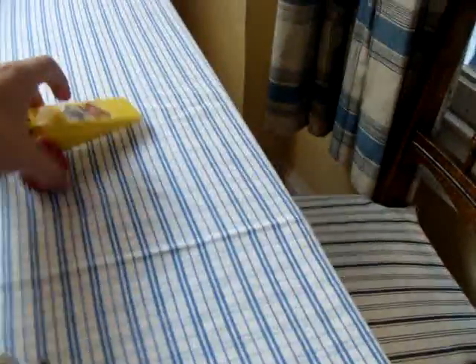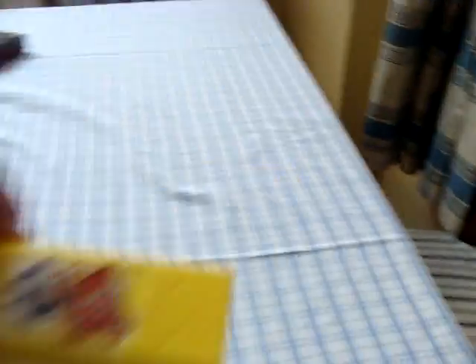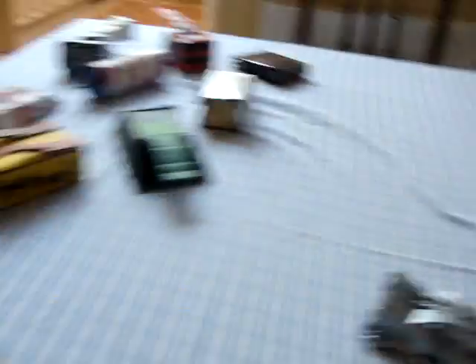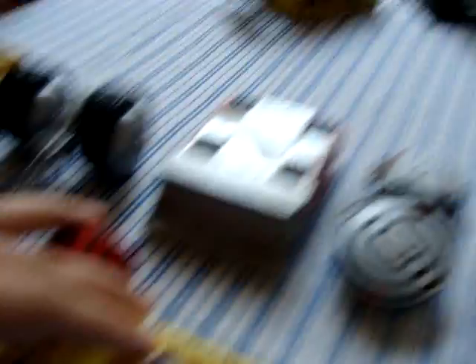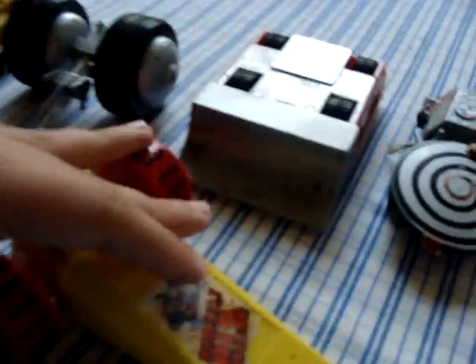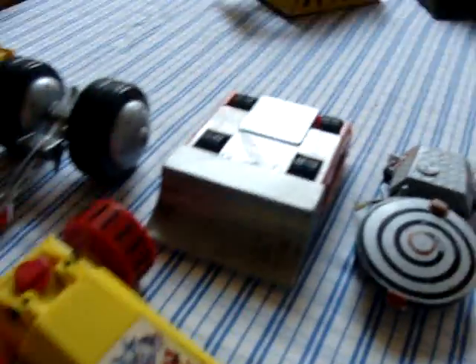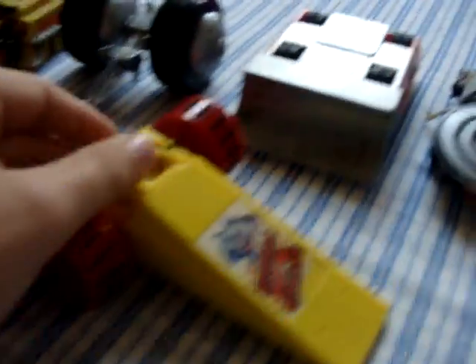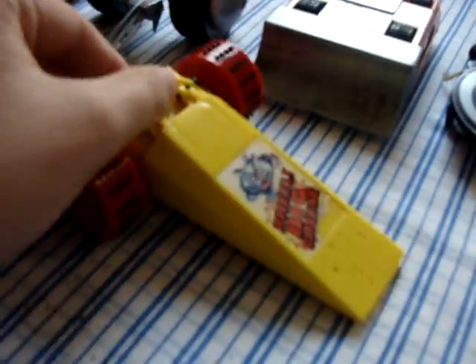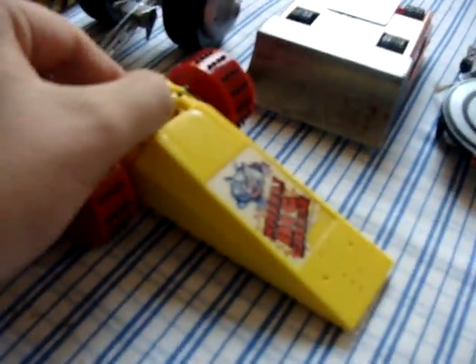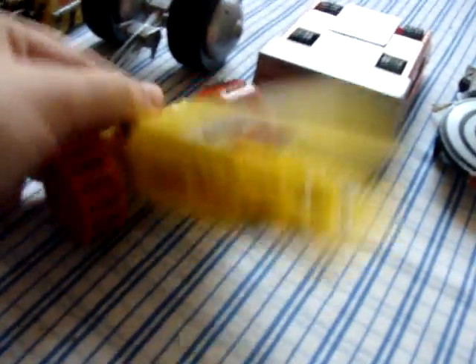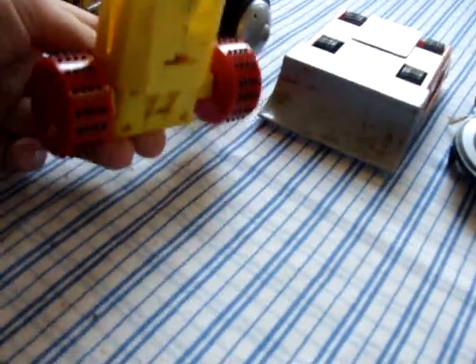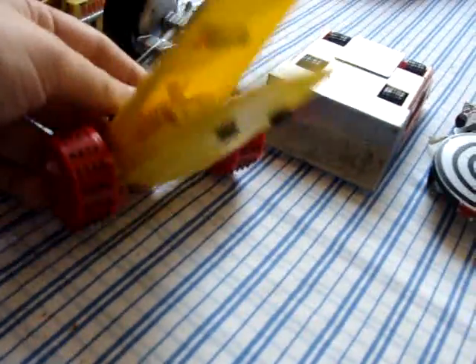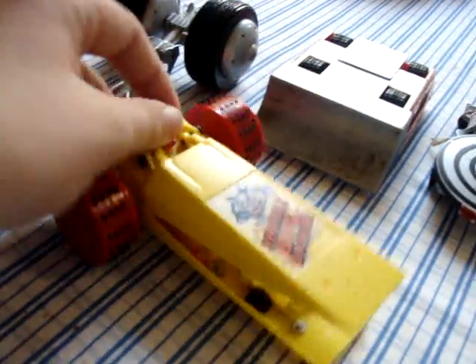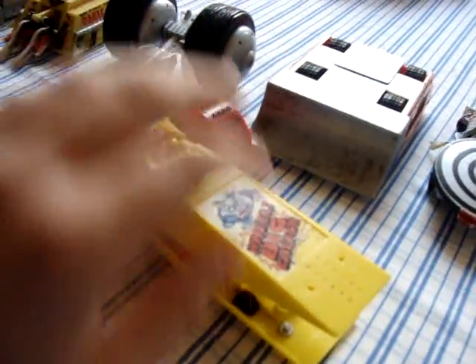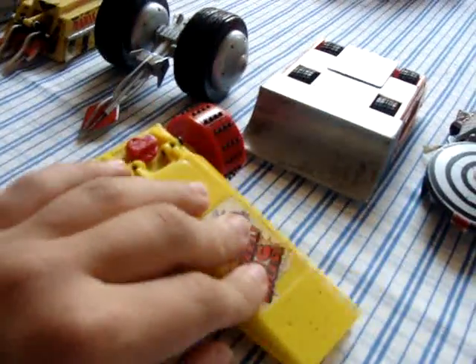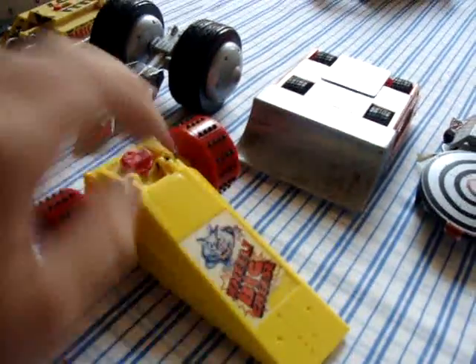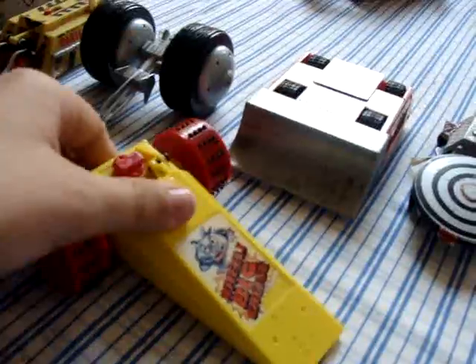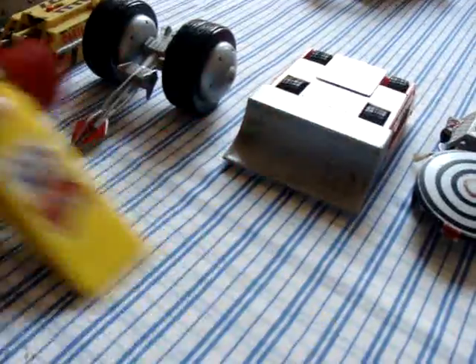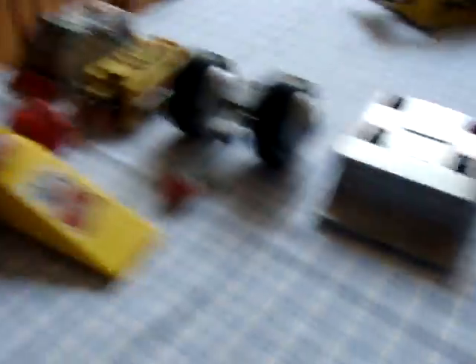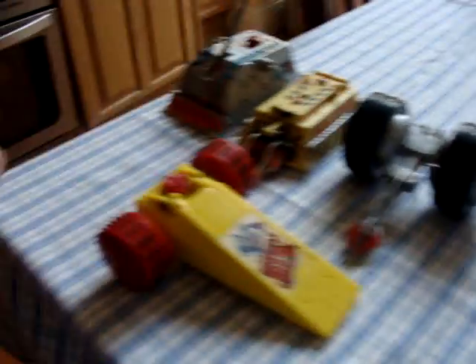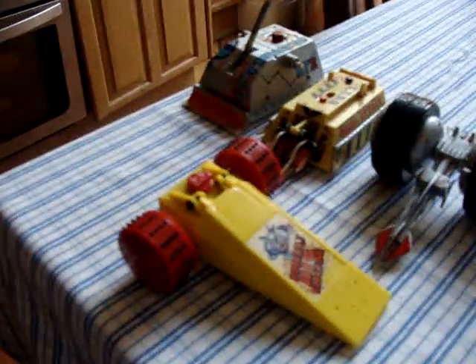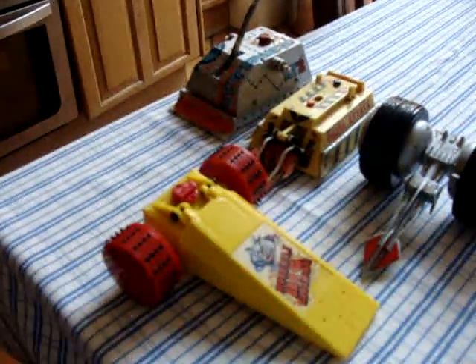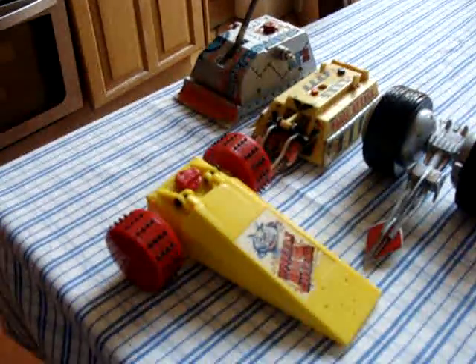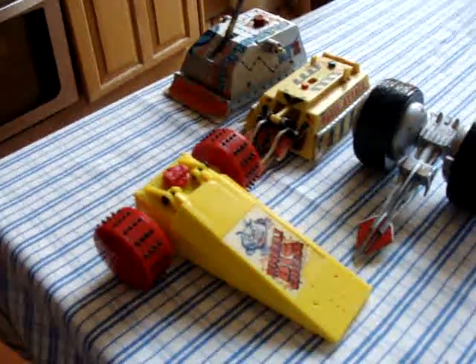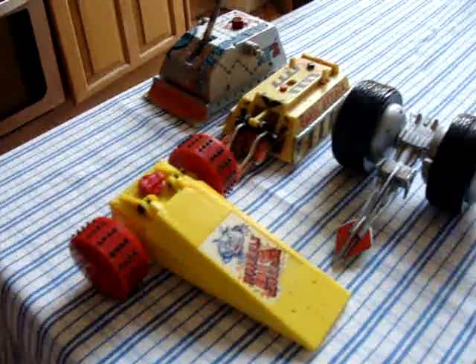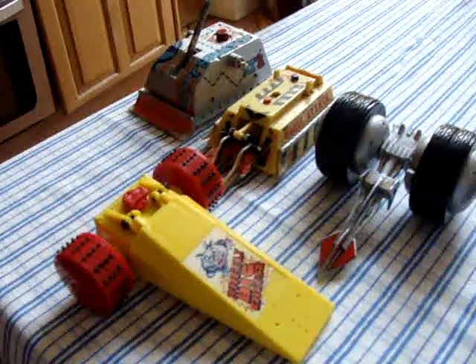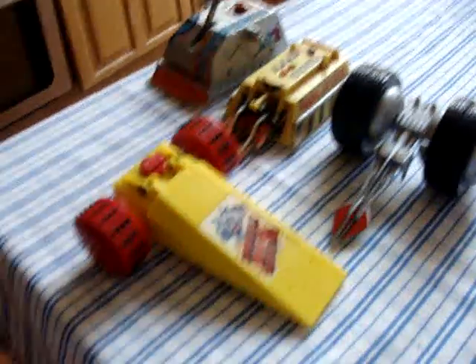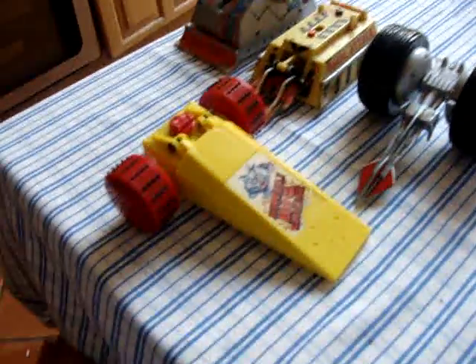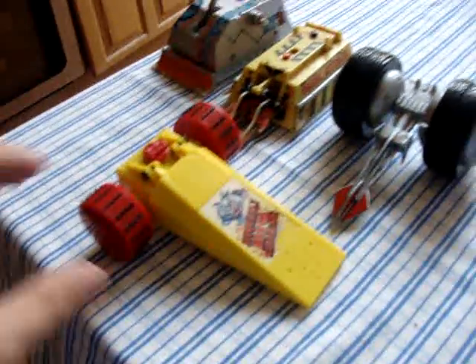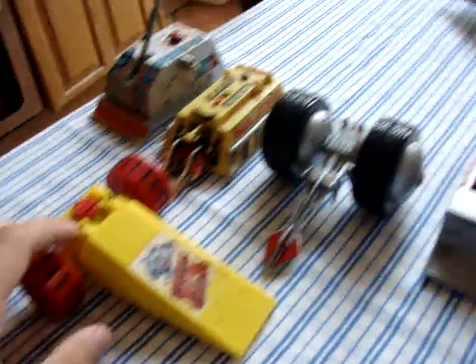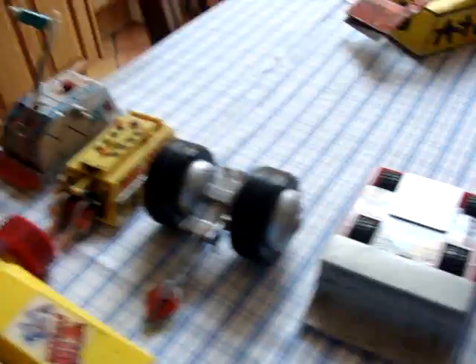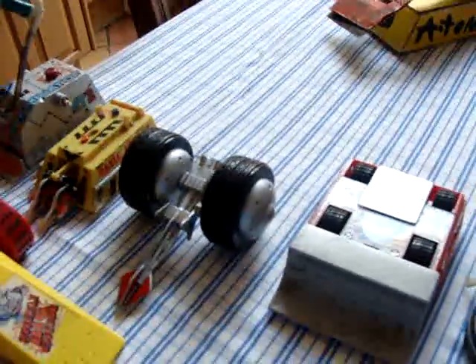Now for Wheelie Big Cheese. A lot of people like this one, and that's why. Yeah, that's Wheelie Big Cheese.